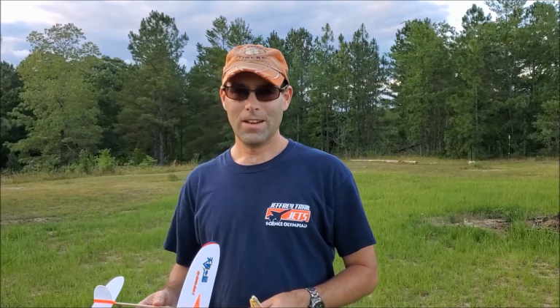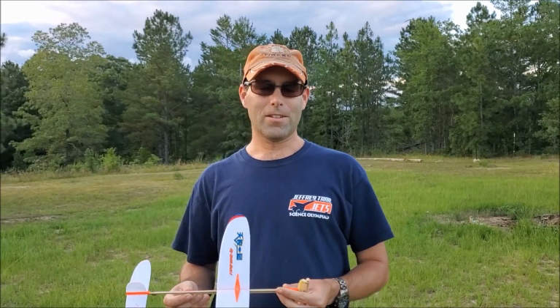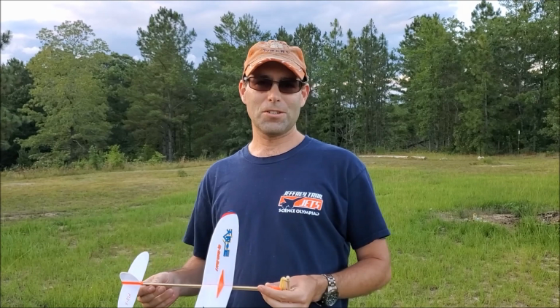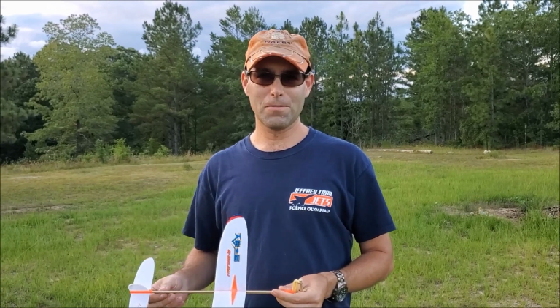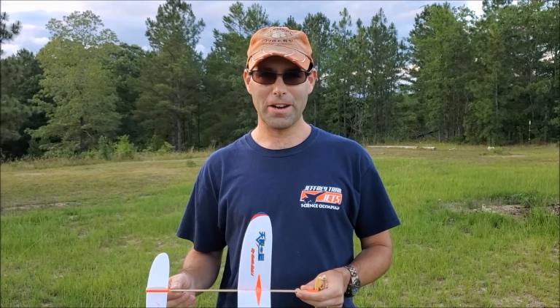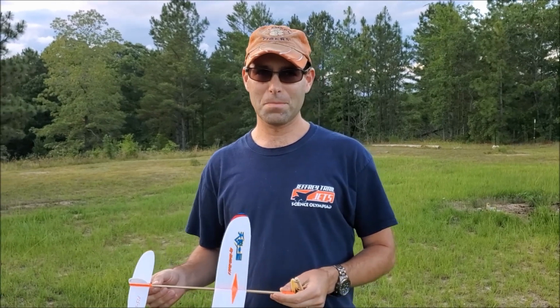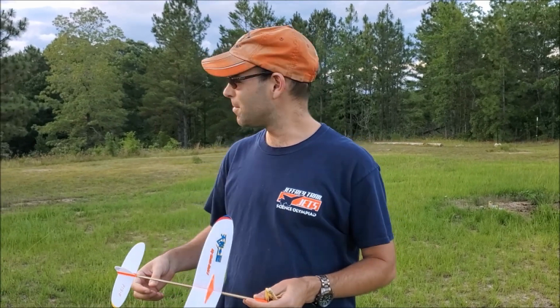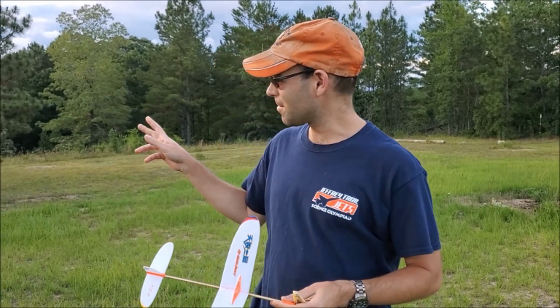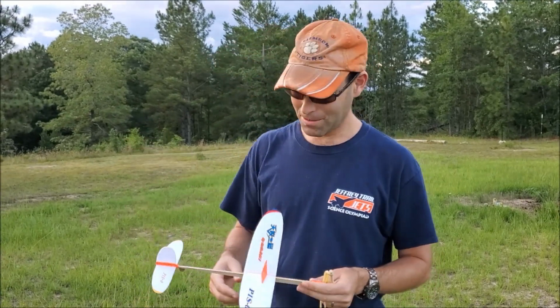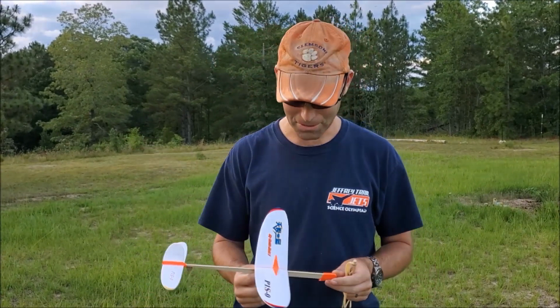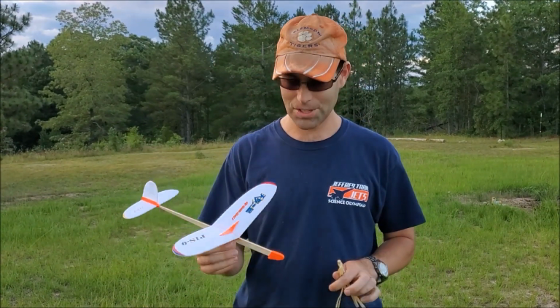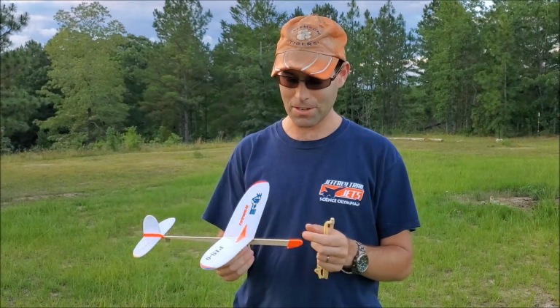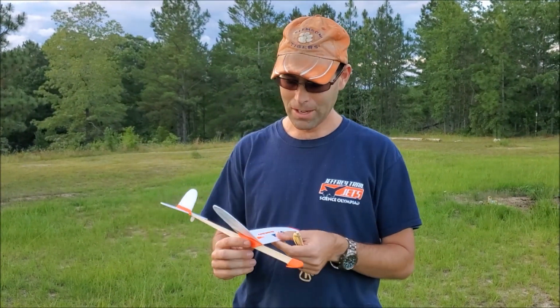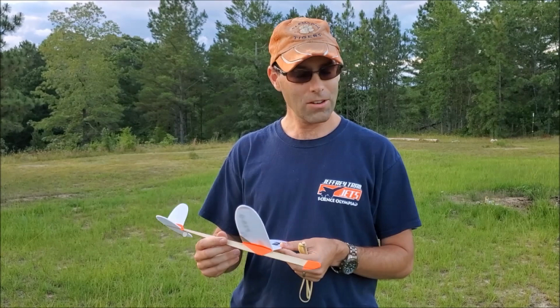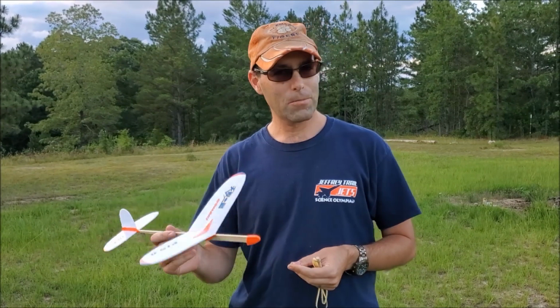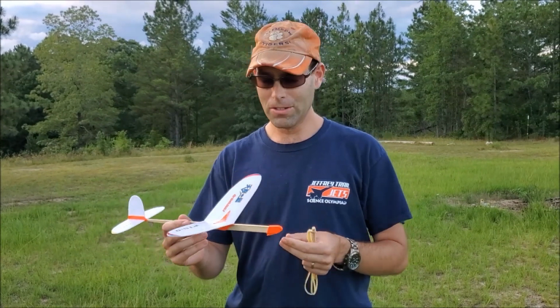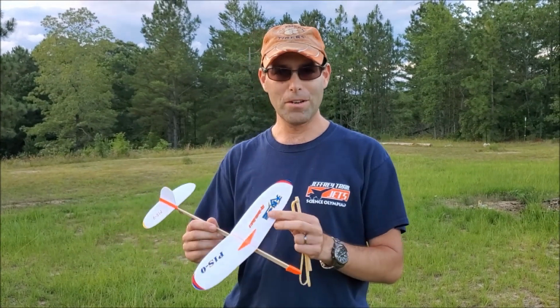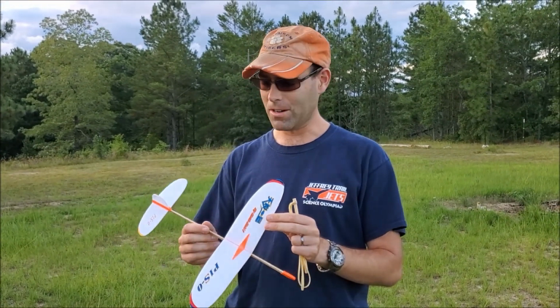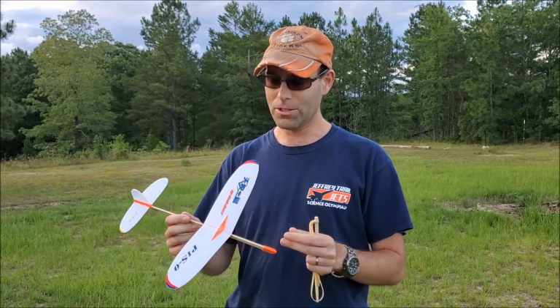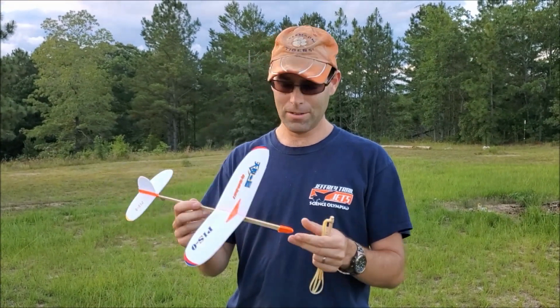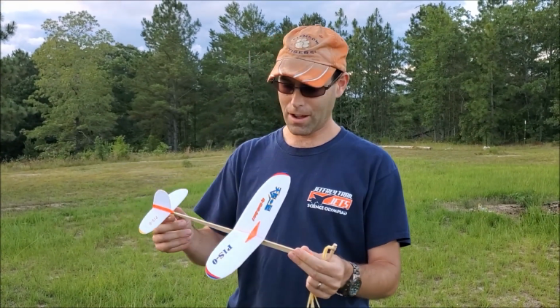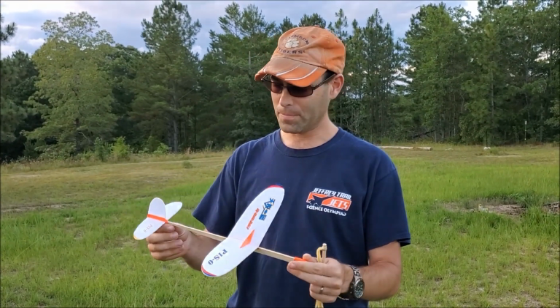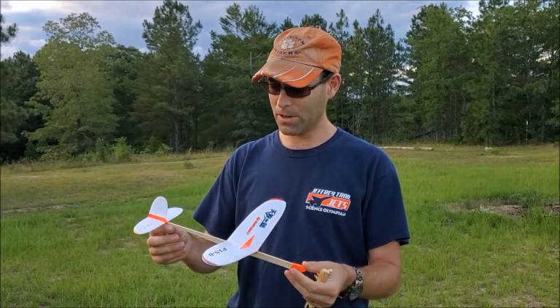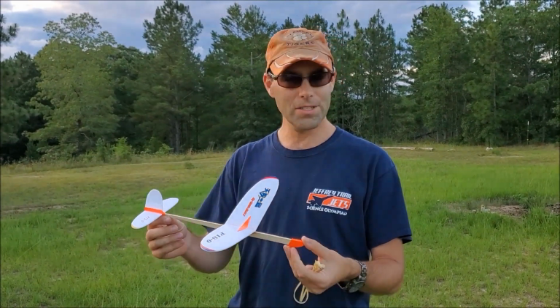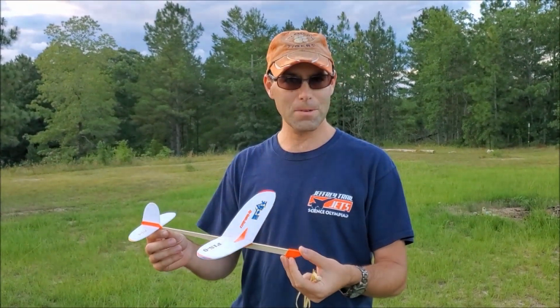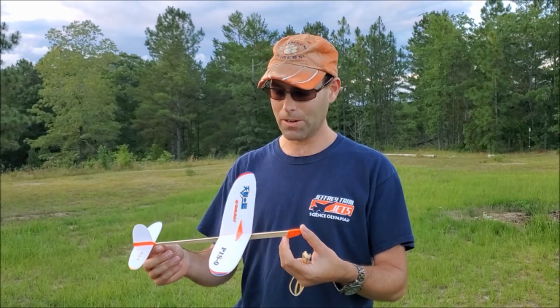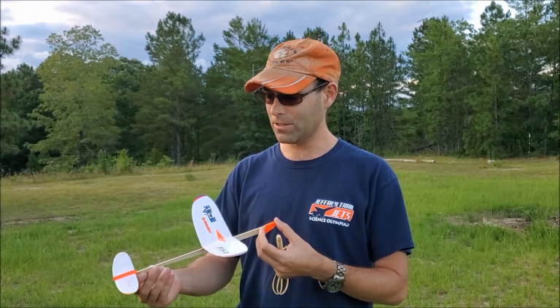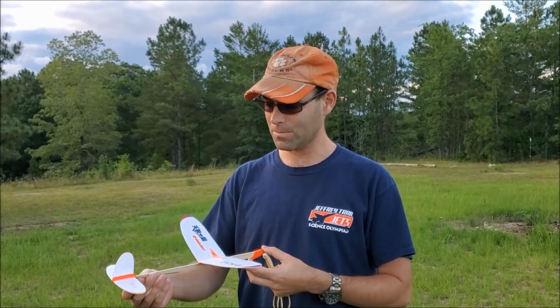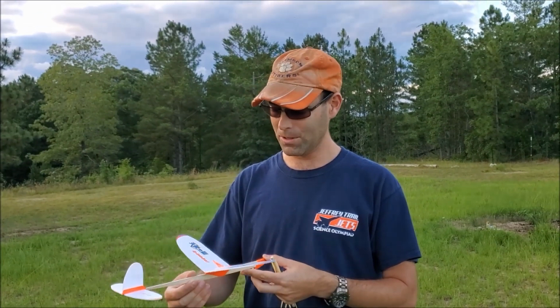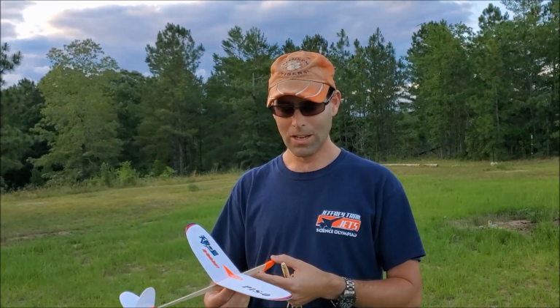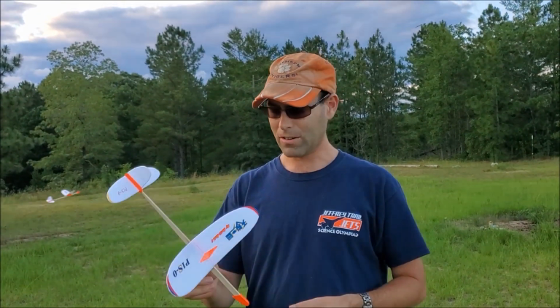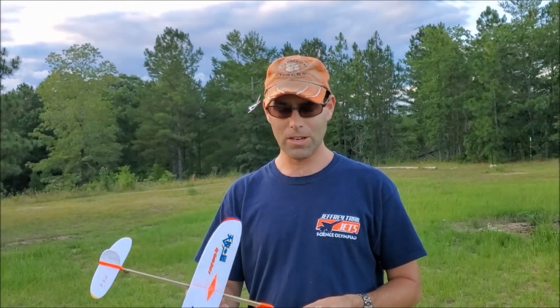I'm Joshua Finn from J&H Aerospace. You've been seeing my son playing with his Sky Shuttle. These are from our friends at Wenyi Model in China — a very nice, inexpensive airplane that you can experiment with, great for kids.